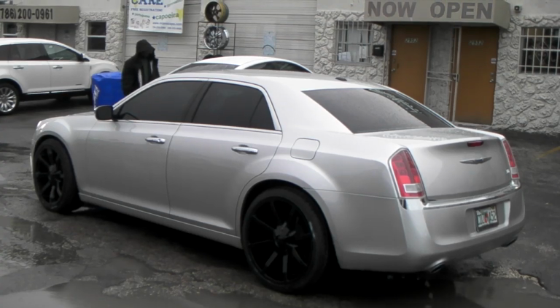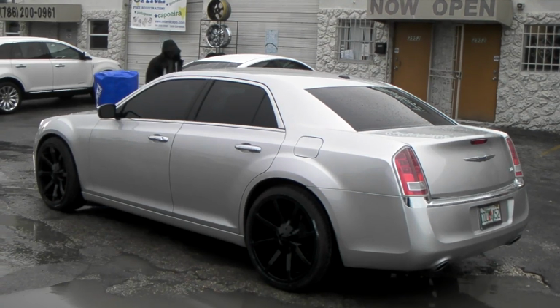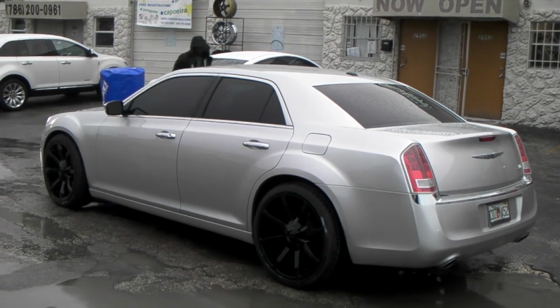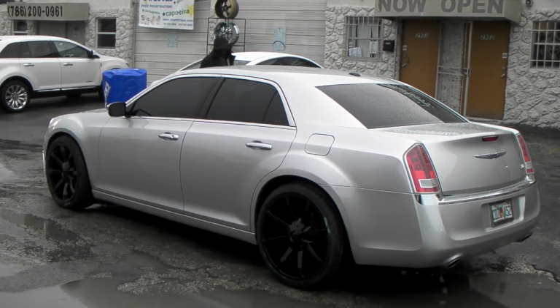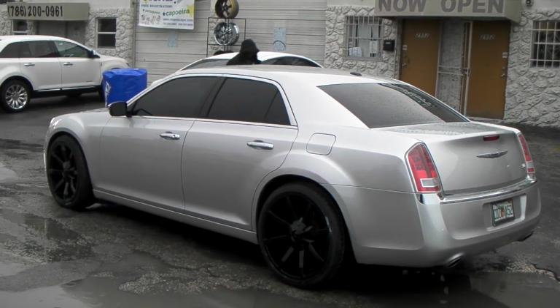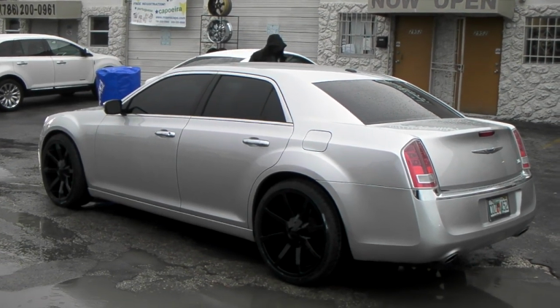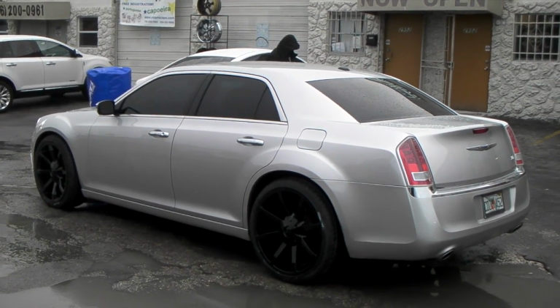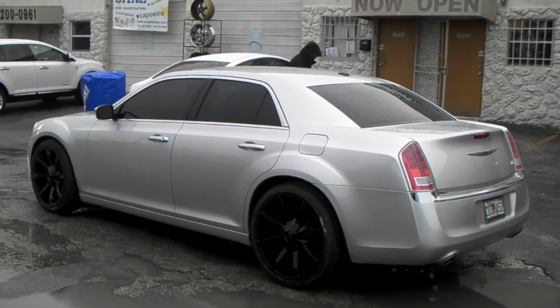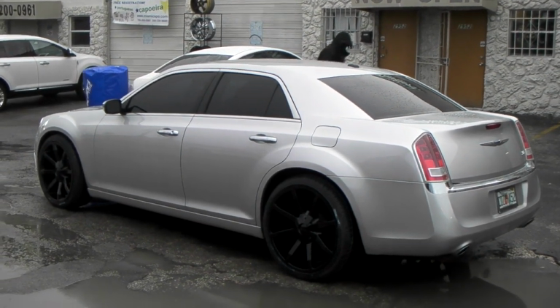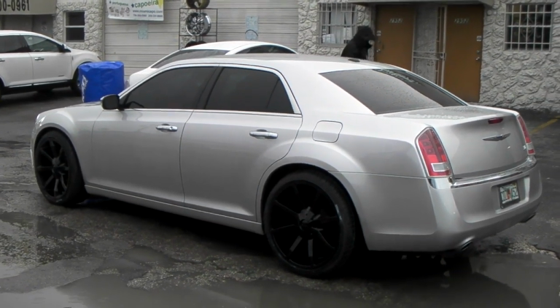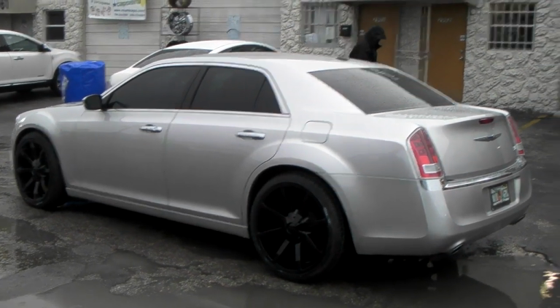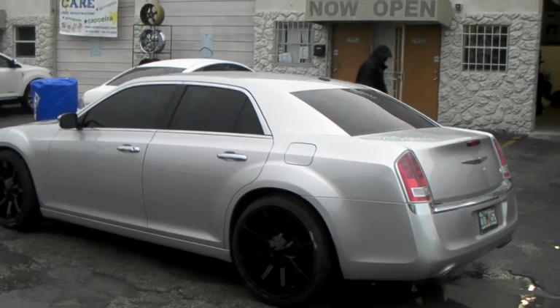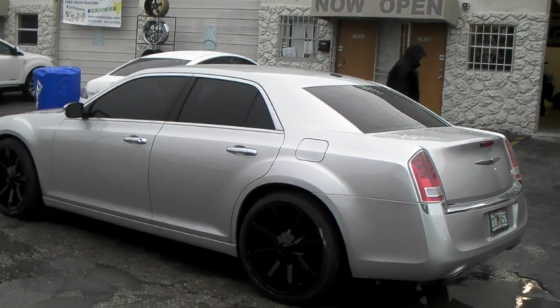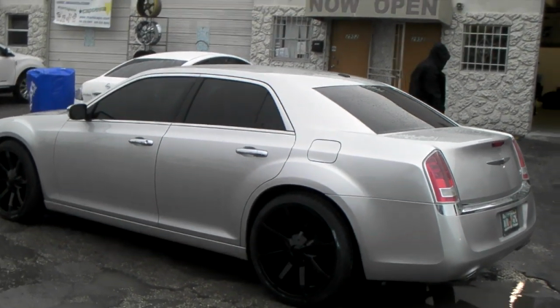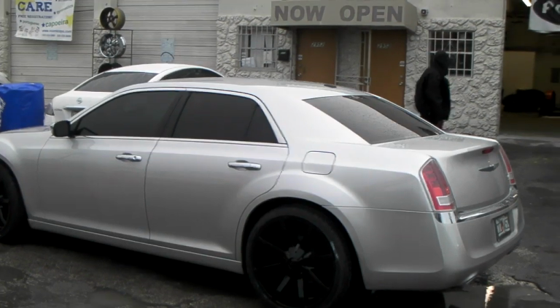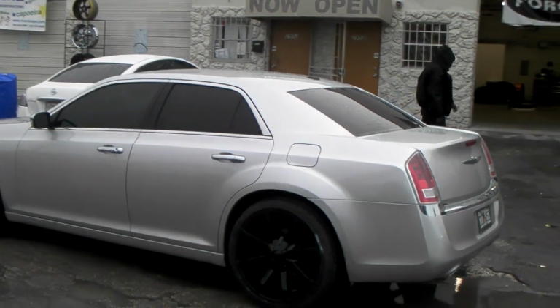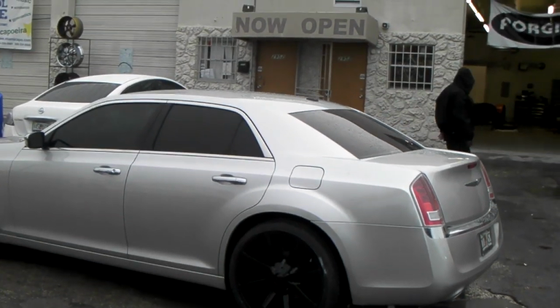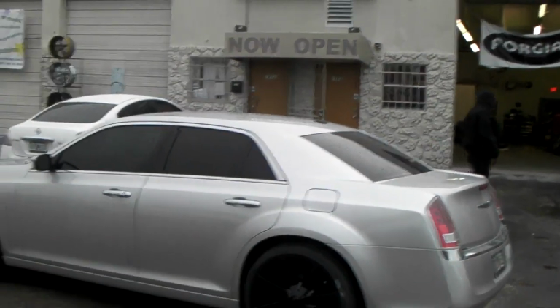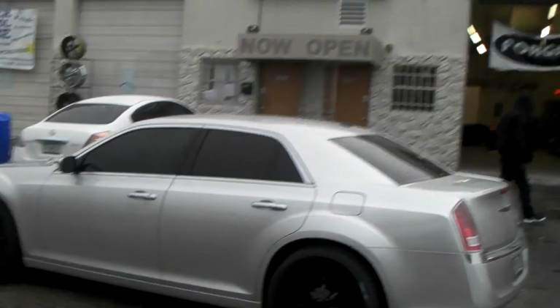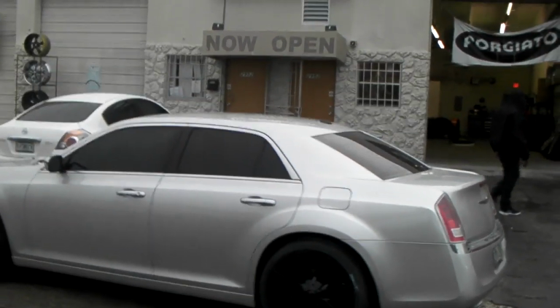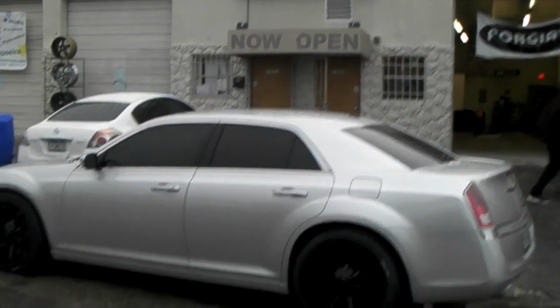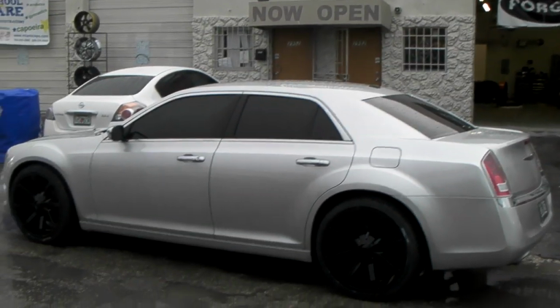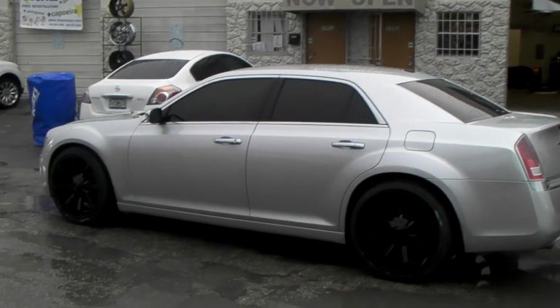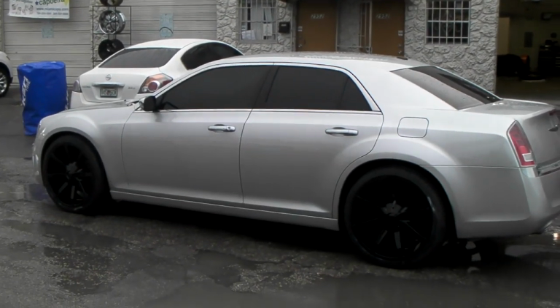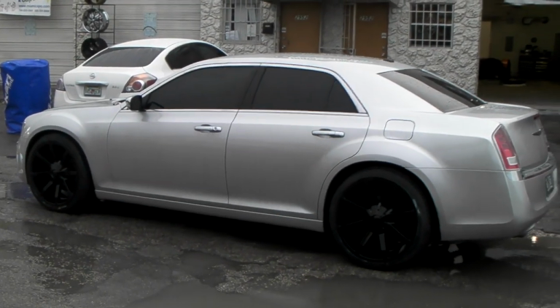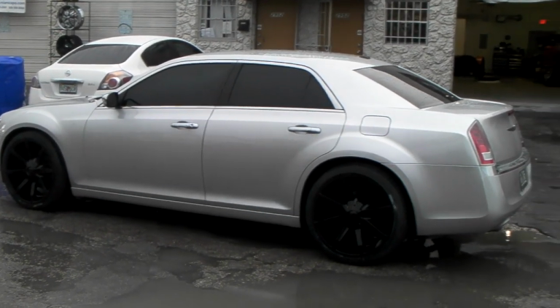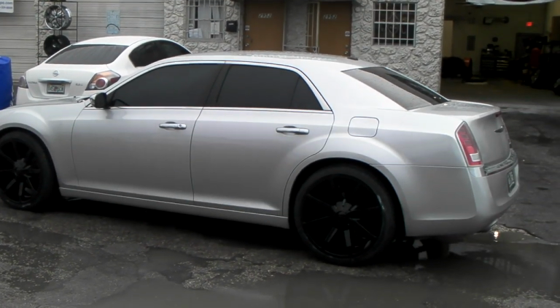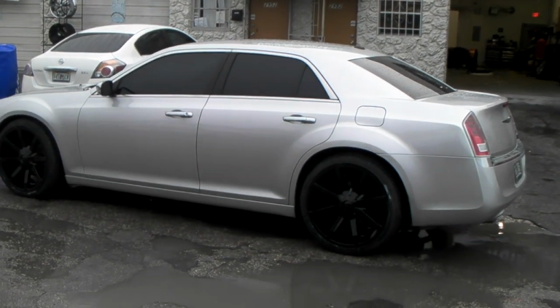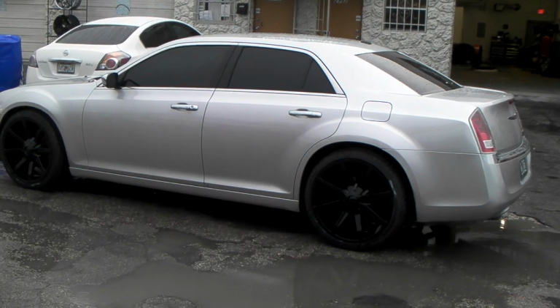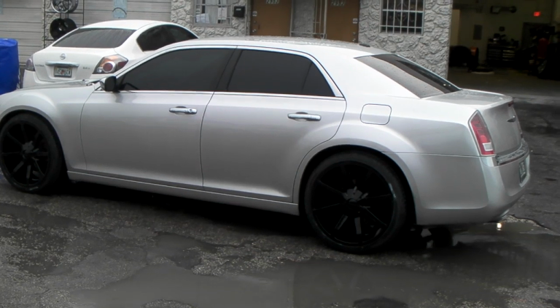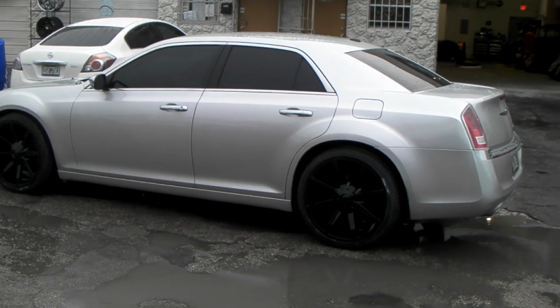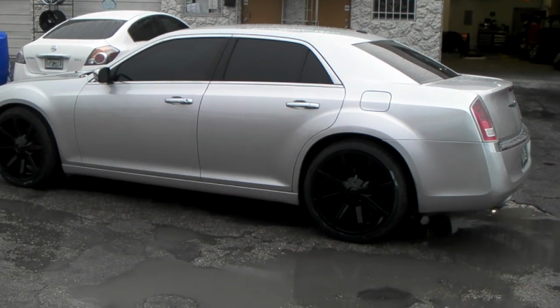This is your boy KB from Double Tires TV at DoubleTires.com. Tires of wisdom, shipped to your door. Find us online at DoubleTires.com or call us at 877-544-8473.